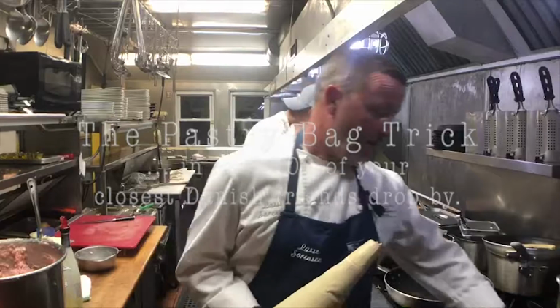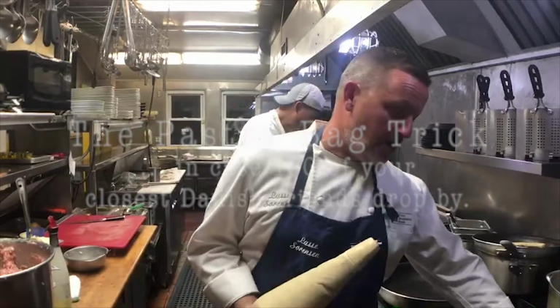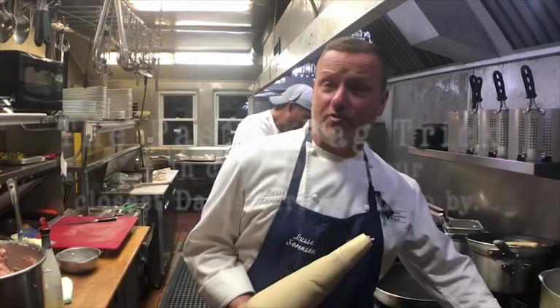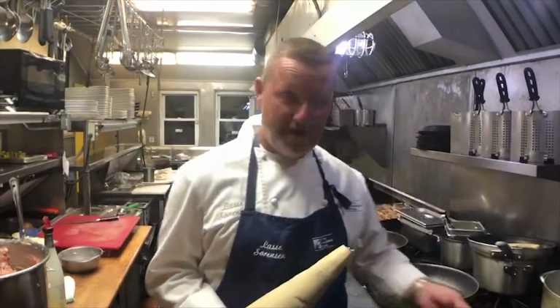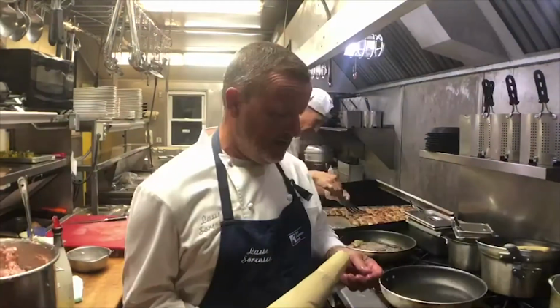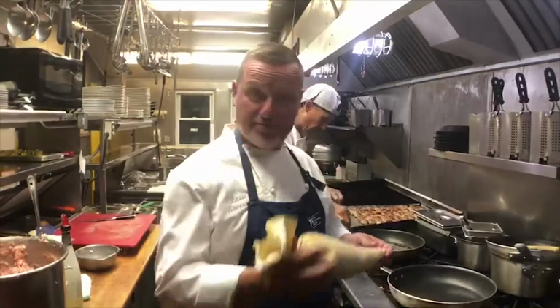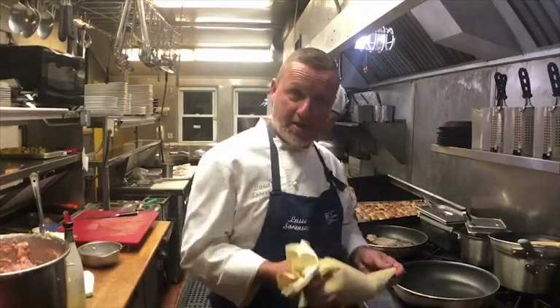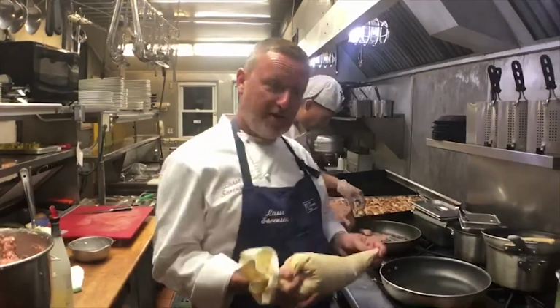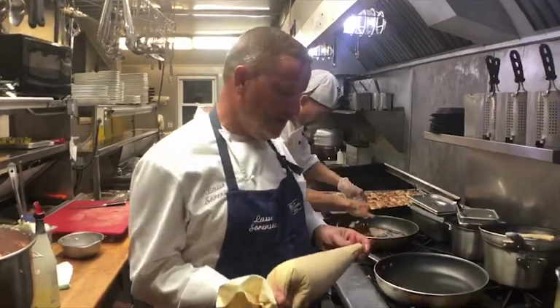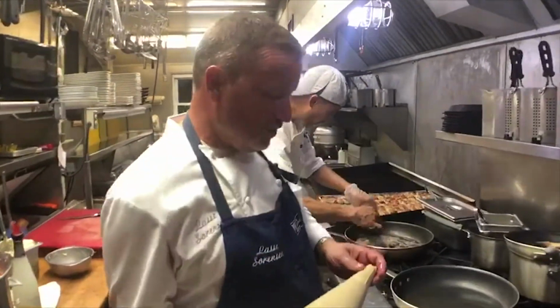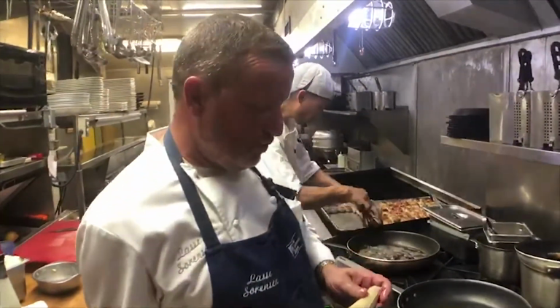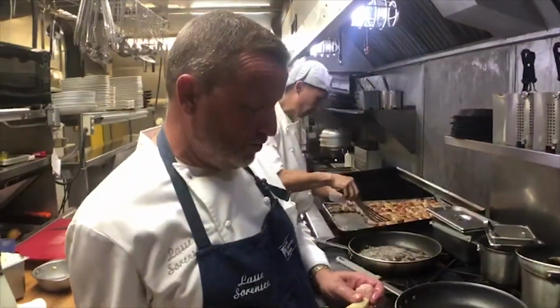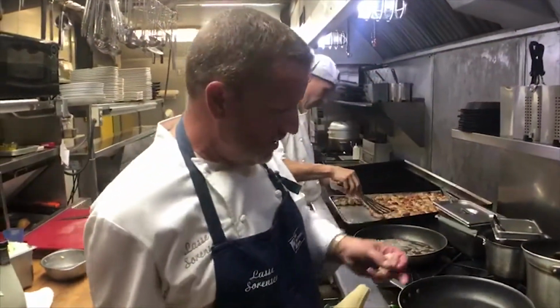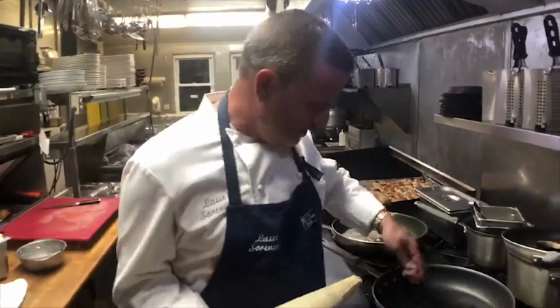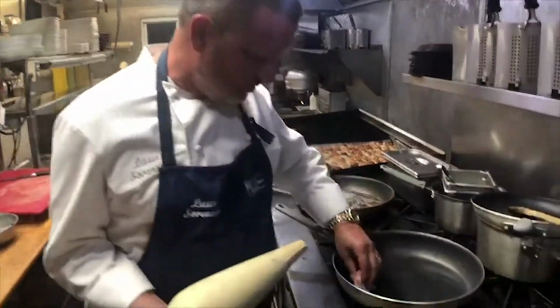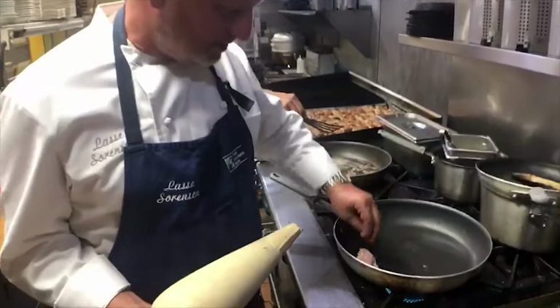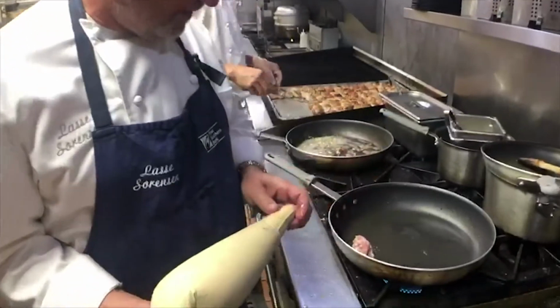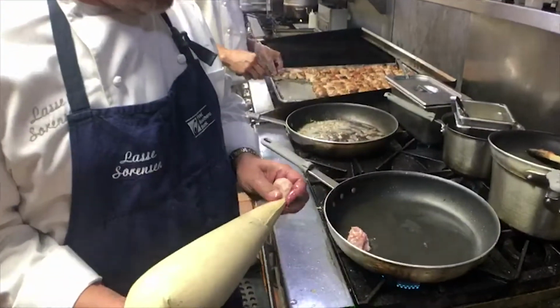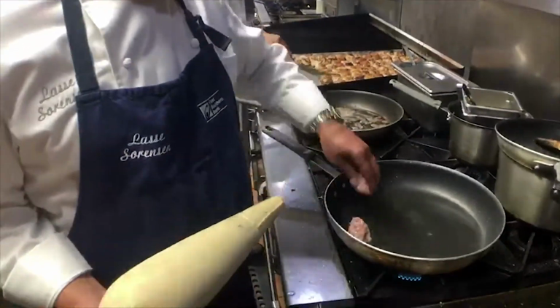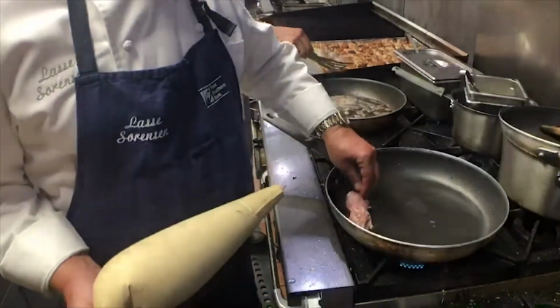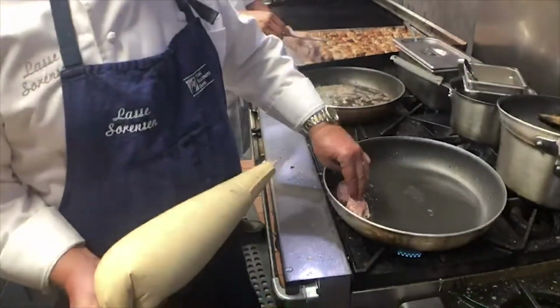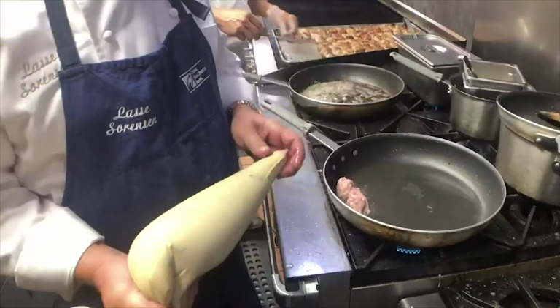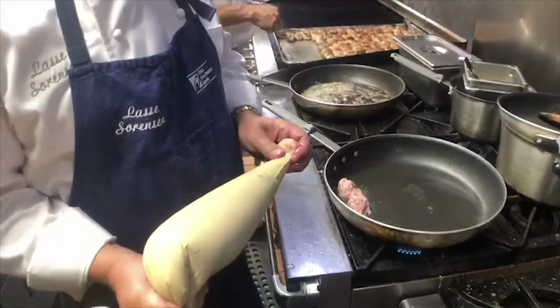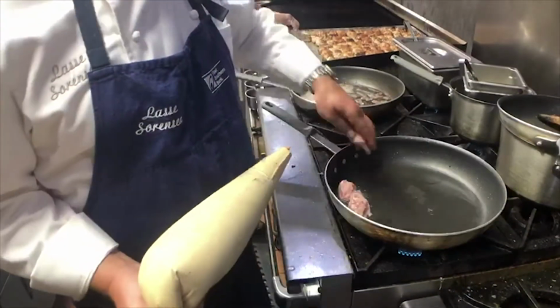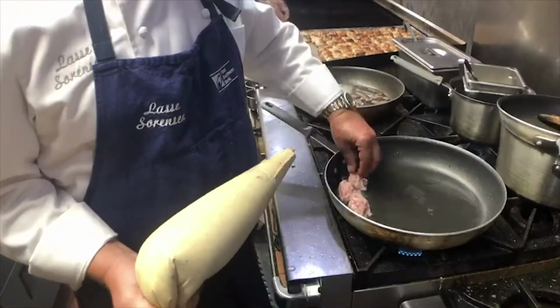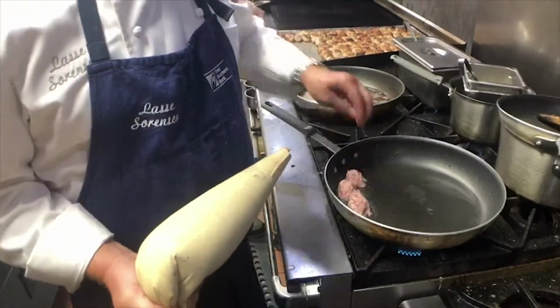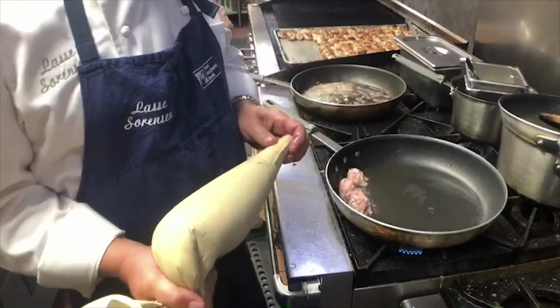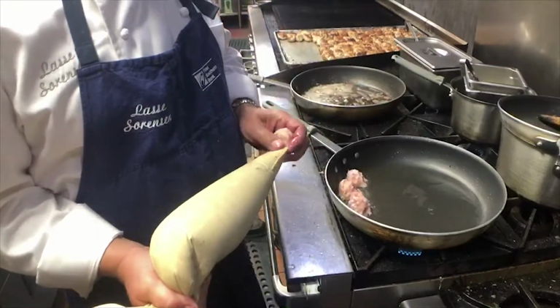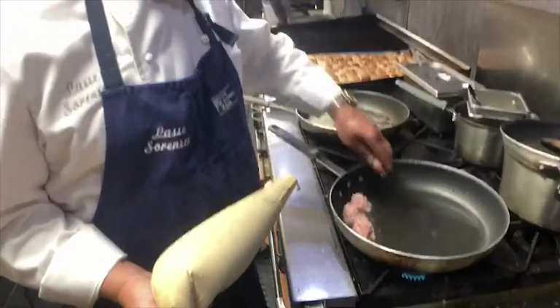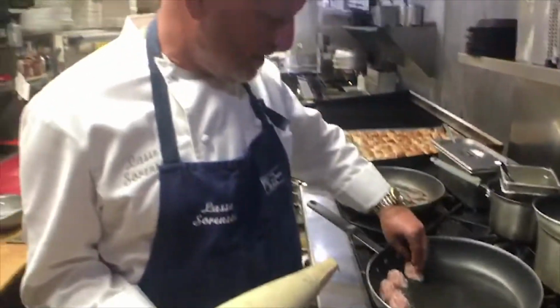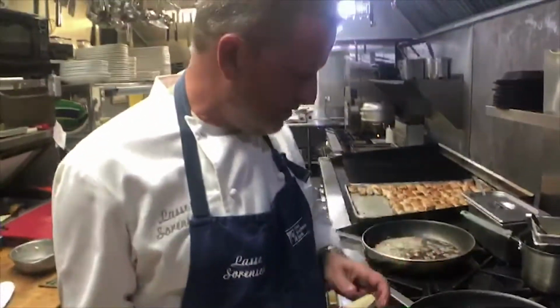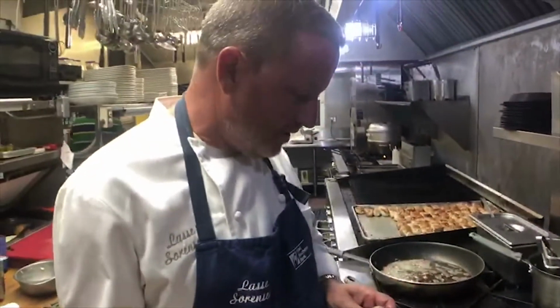How a pastry chef like me likes to make frikadella — instead of using a spoon — is using one of these pastry bags. It's a lot faster. The mixture is veal and pork and onions, and they're delicious.